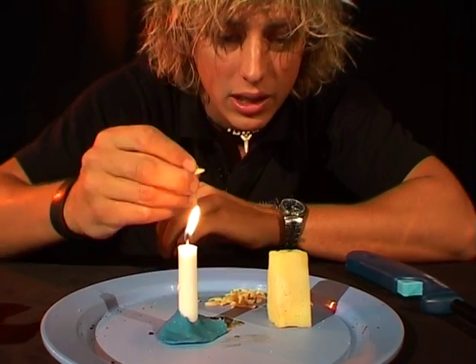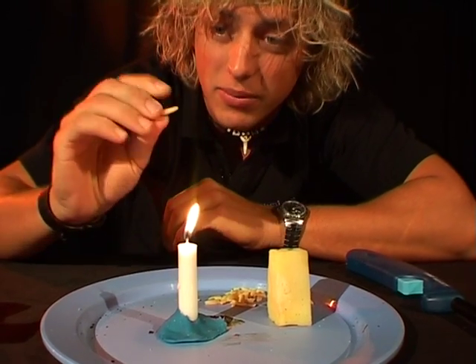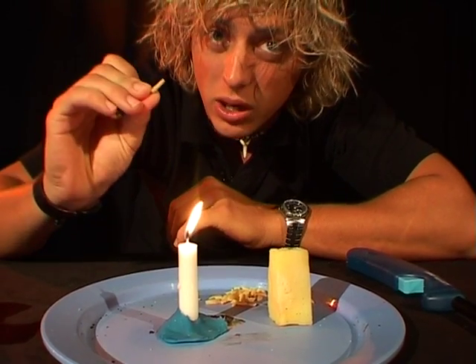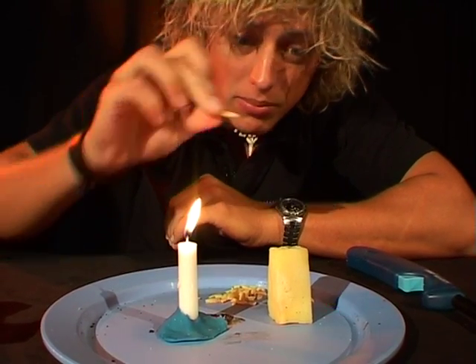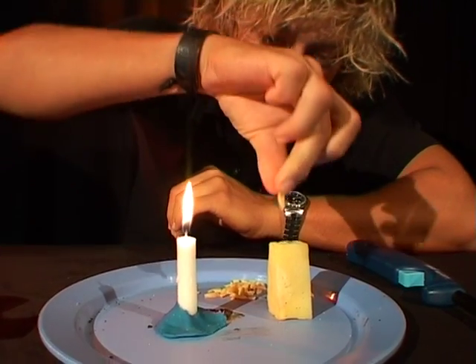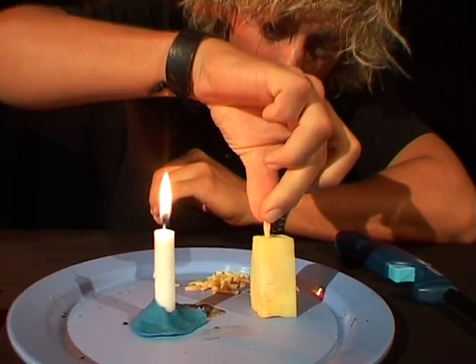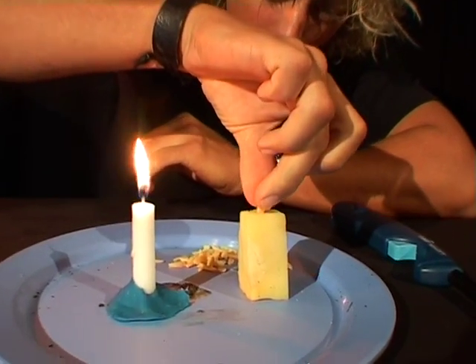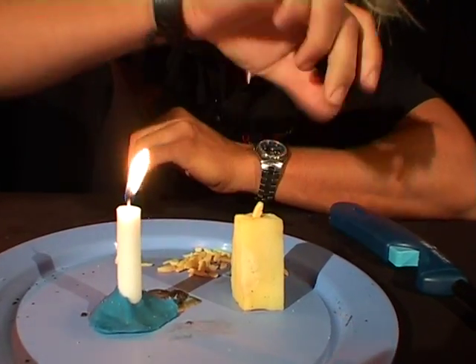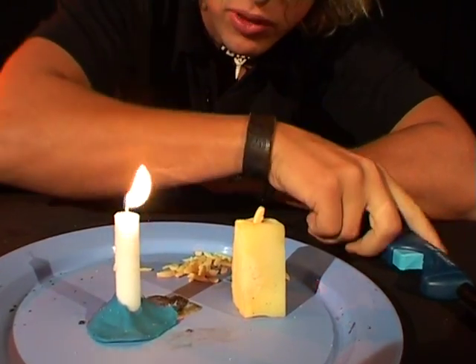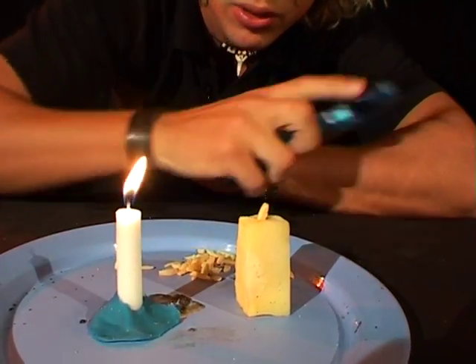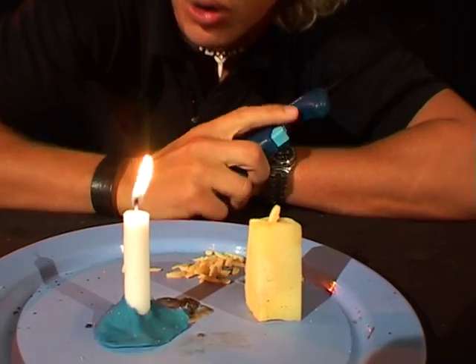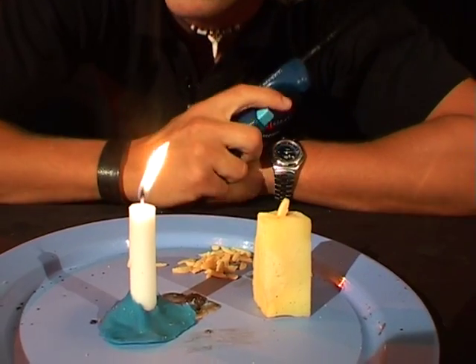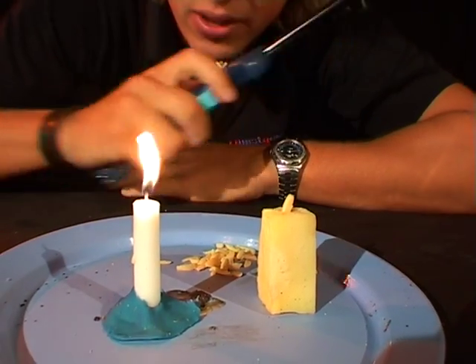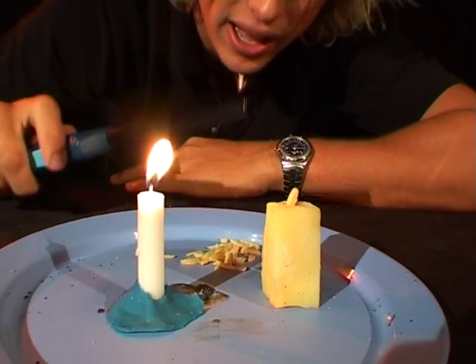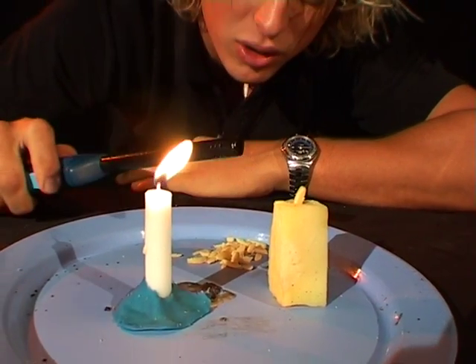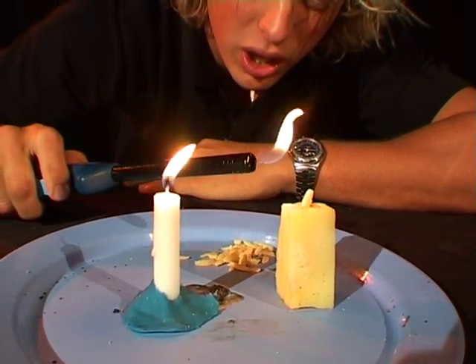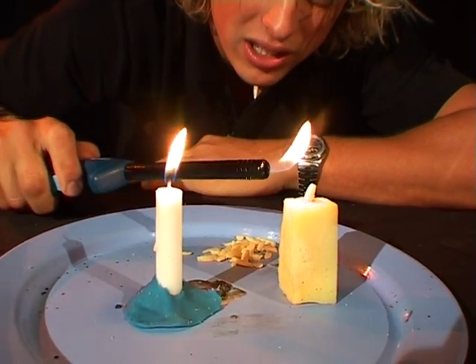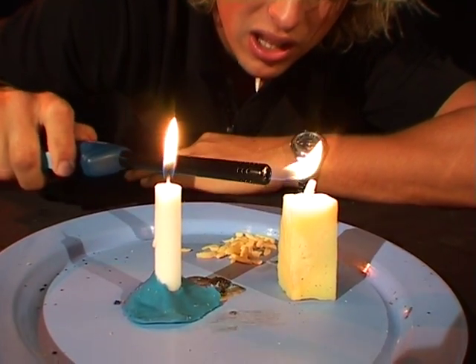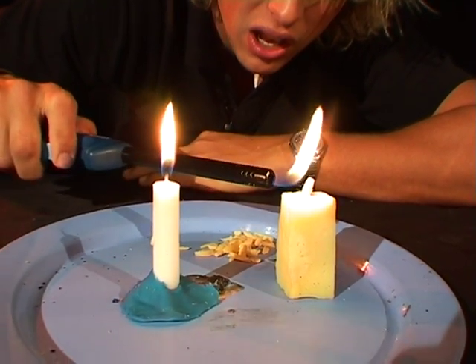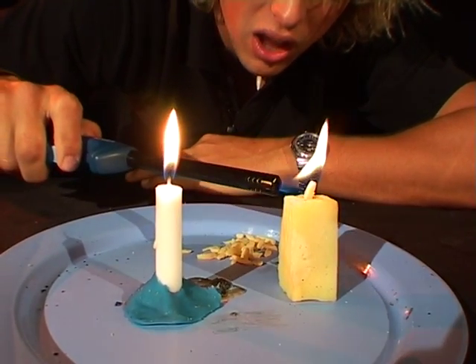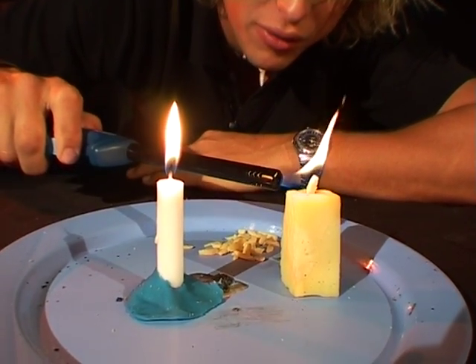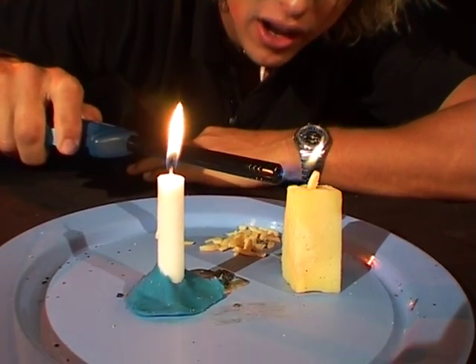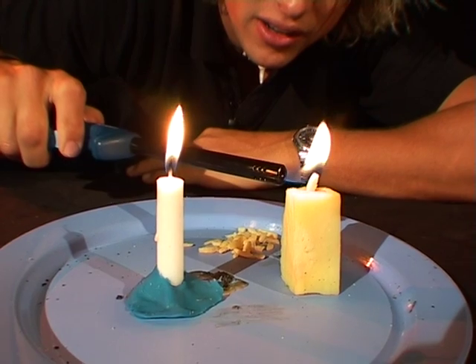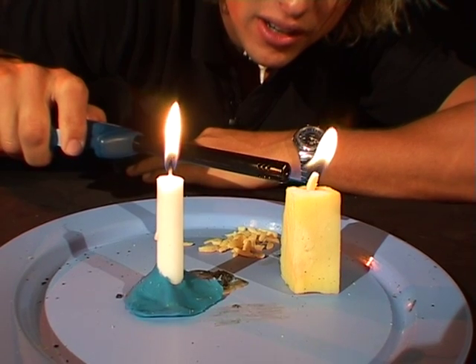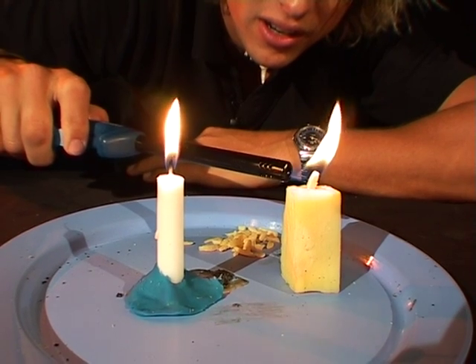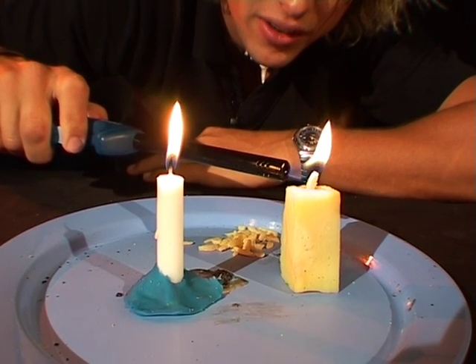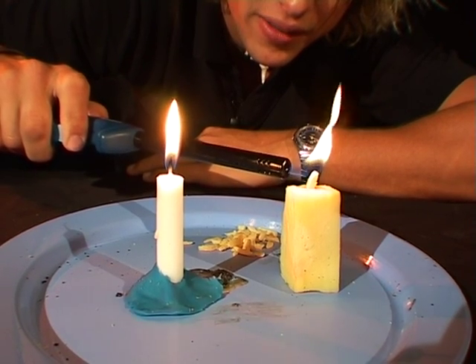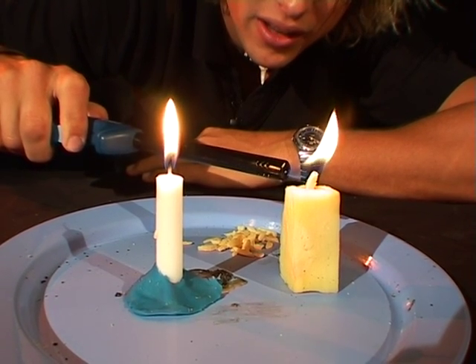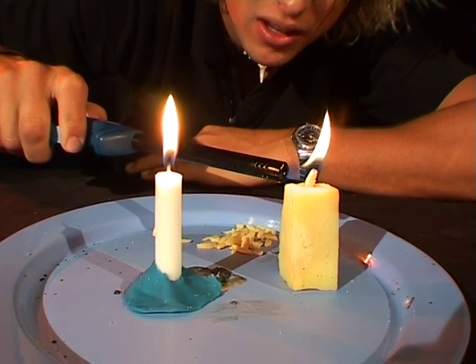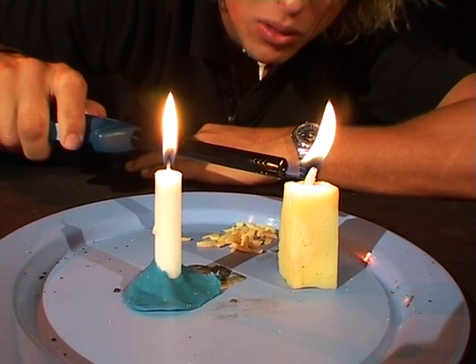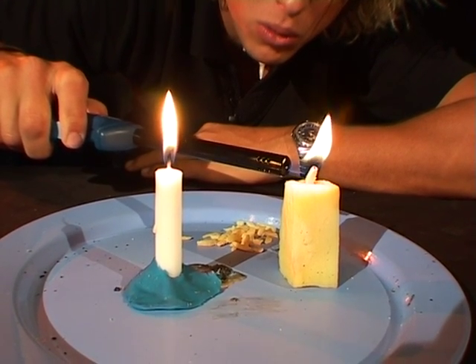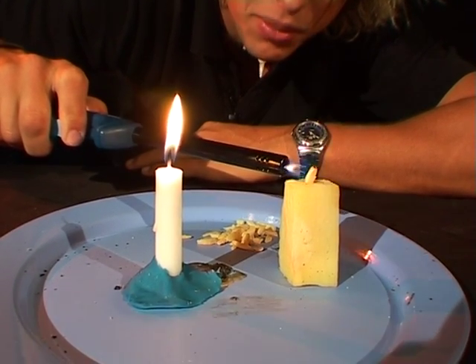Here we go. Take one of them and poke it into the top of your potato, and grab a lighter, light it on fire. Watch it burn.